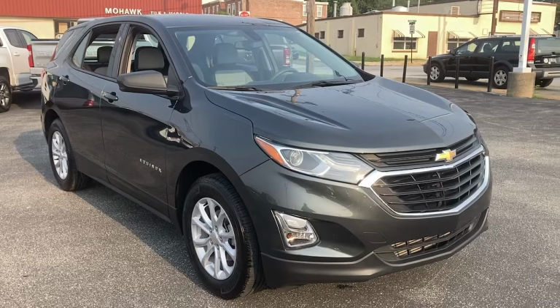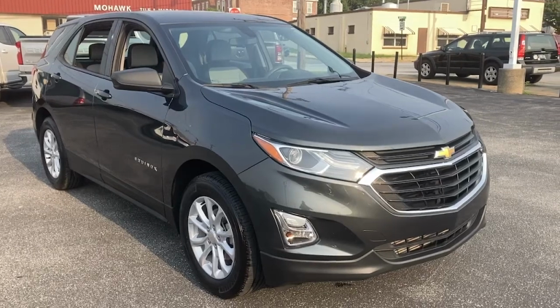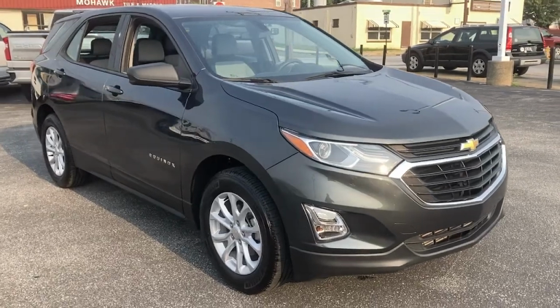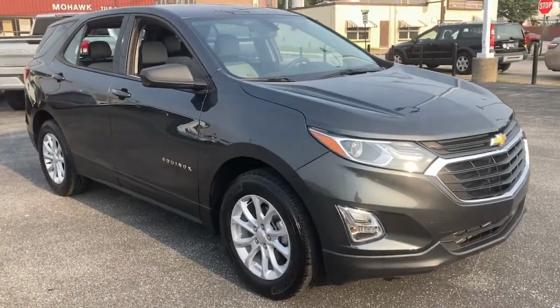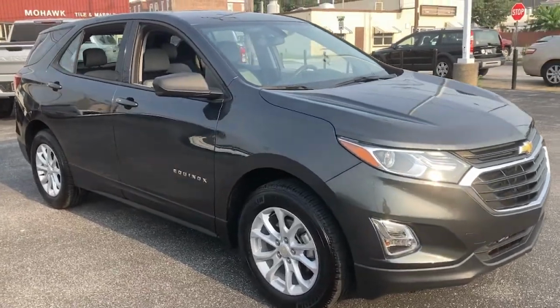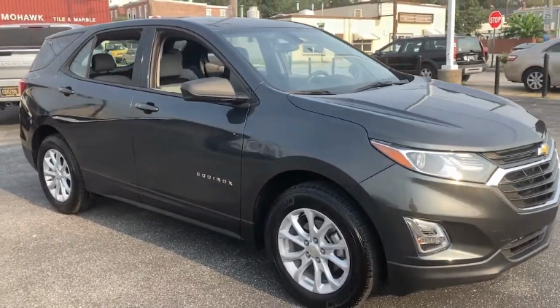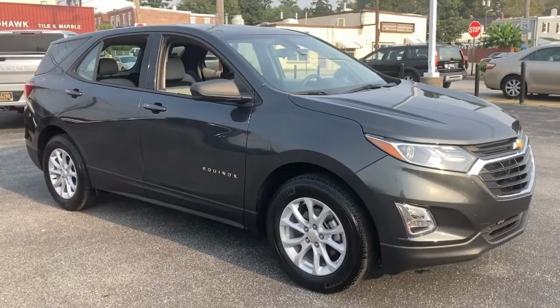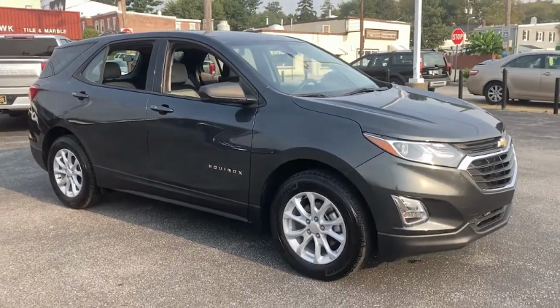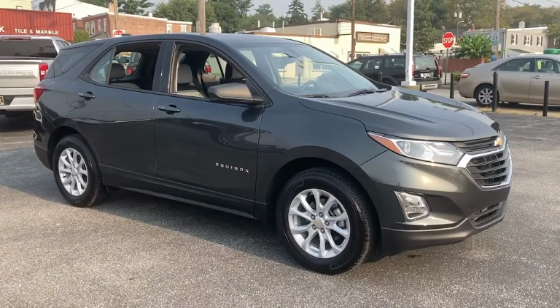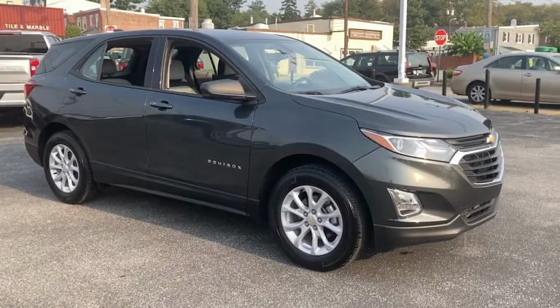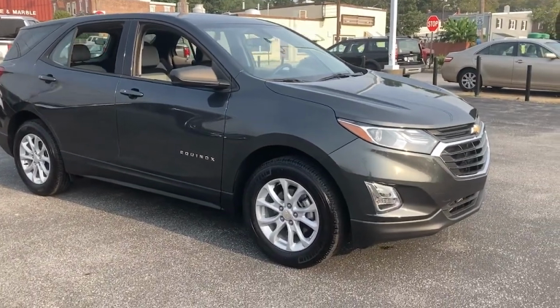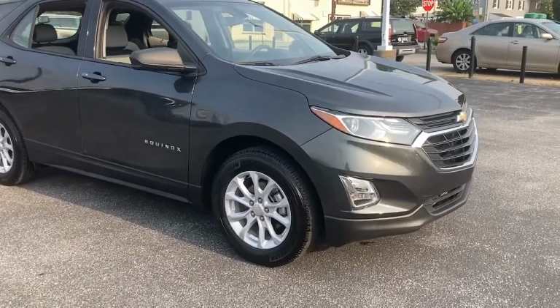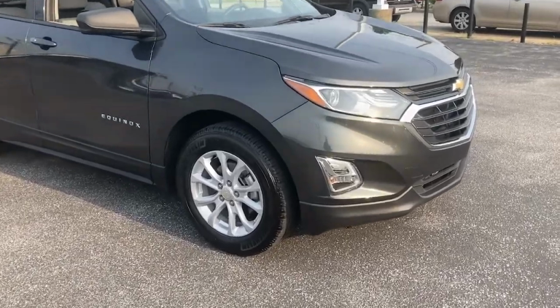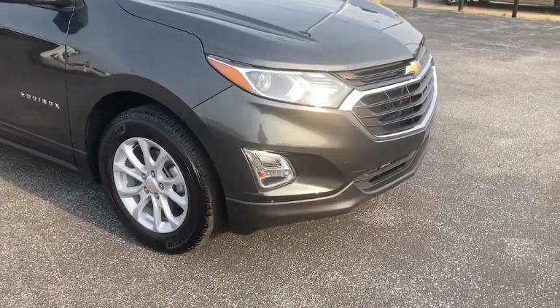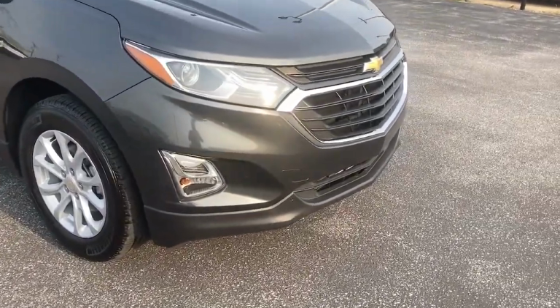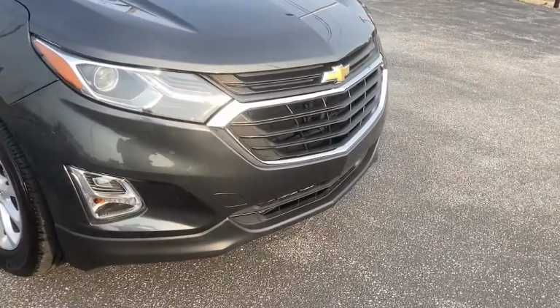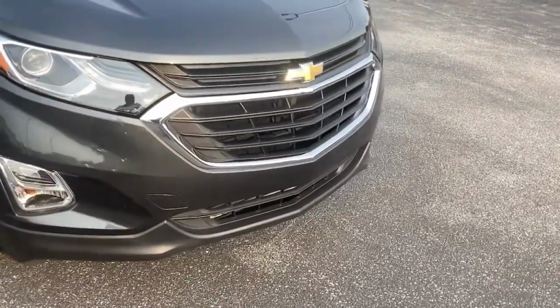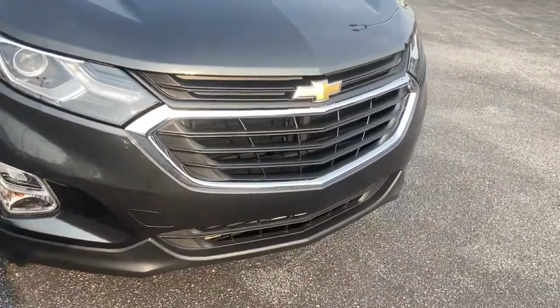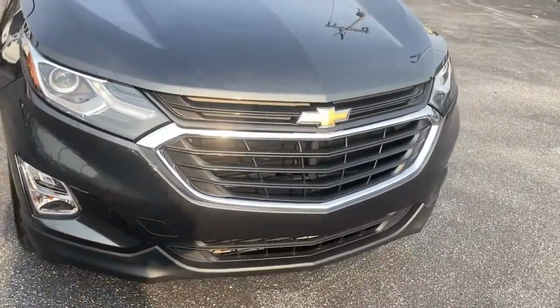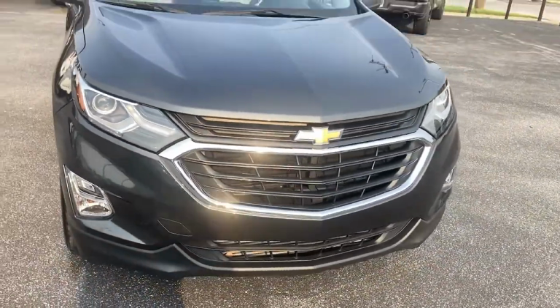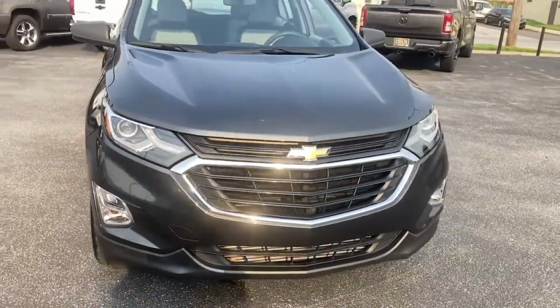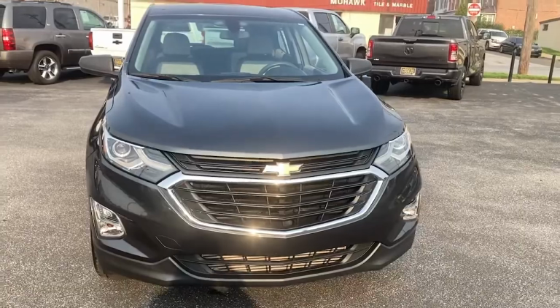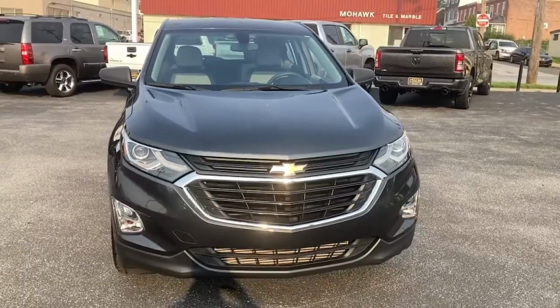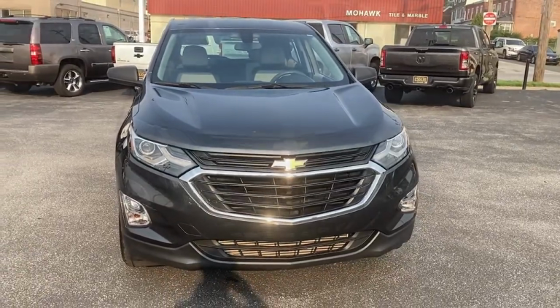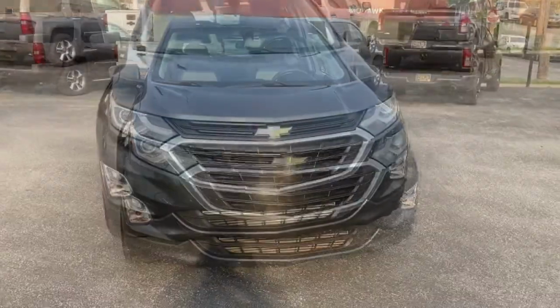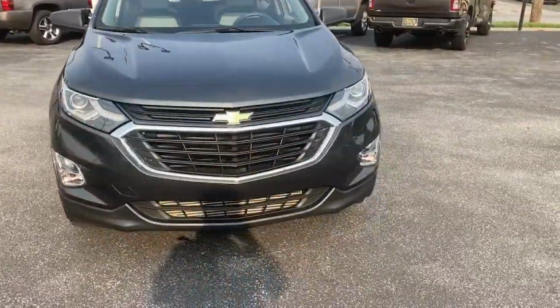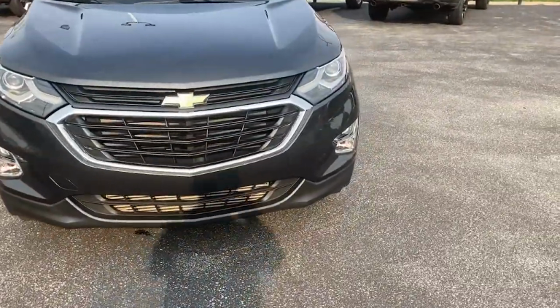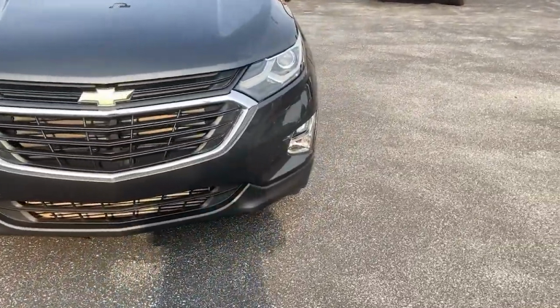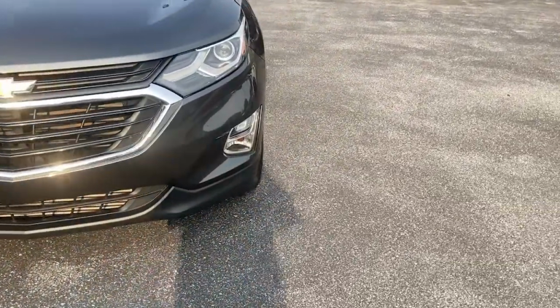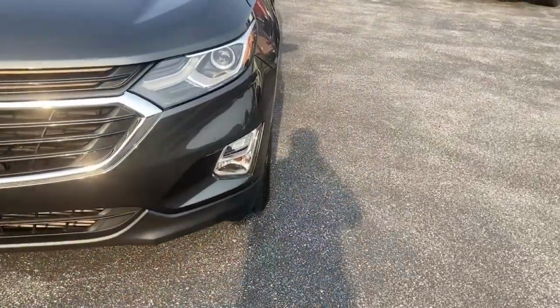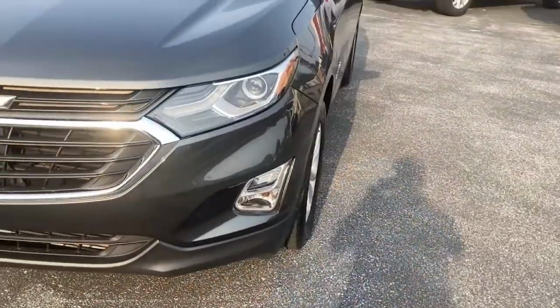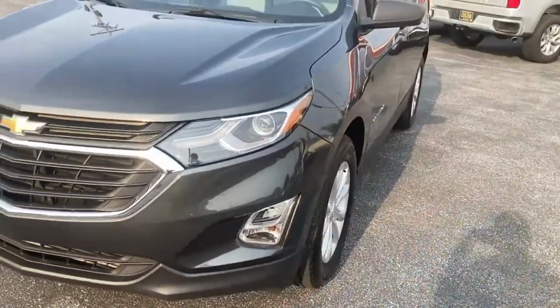Take a moment to check out the 2018 Chevrolet Equinox. This vehicle is an outstanding buy with fewer than 20,000 miles on the odometer. Whether you're on a family road trip or doing the daily drive, the Equinox is your go-to vehicle.